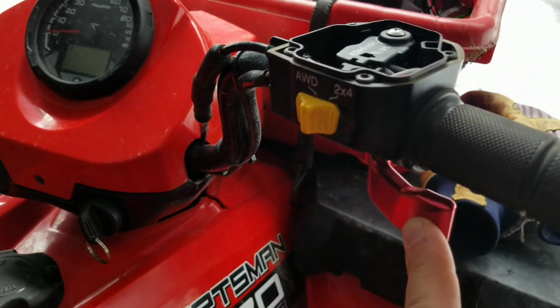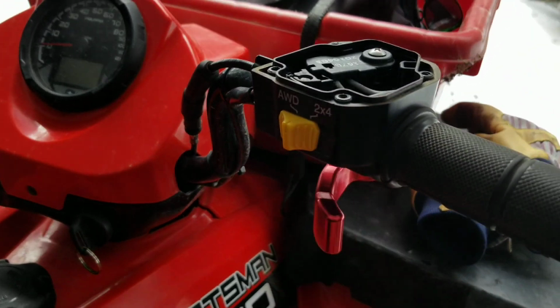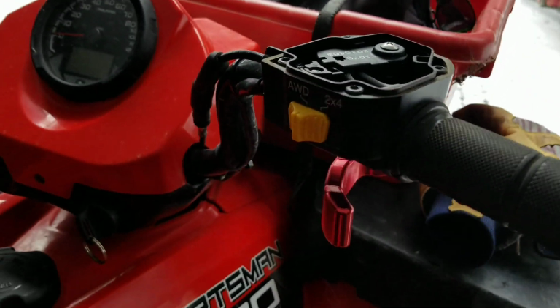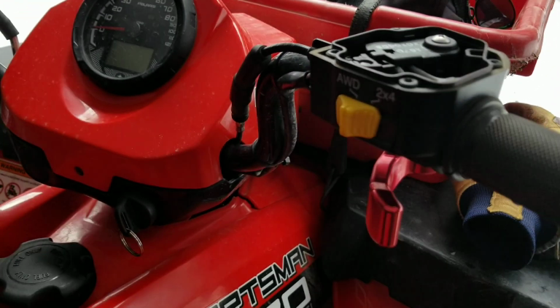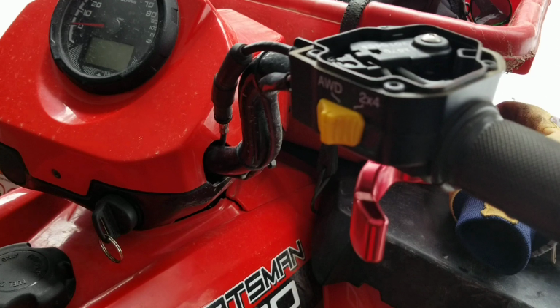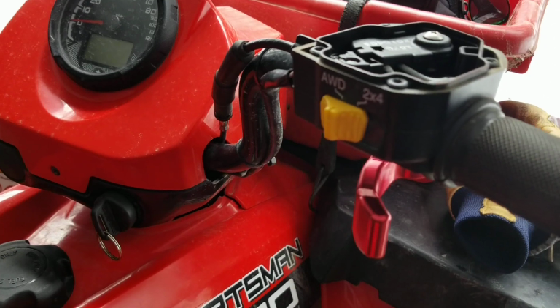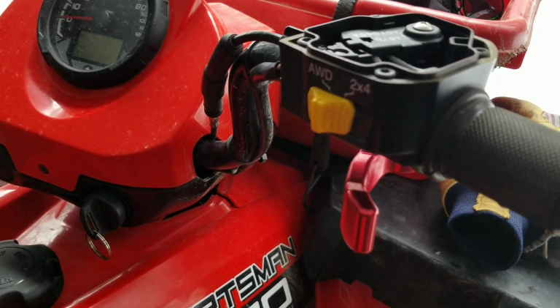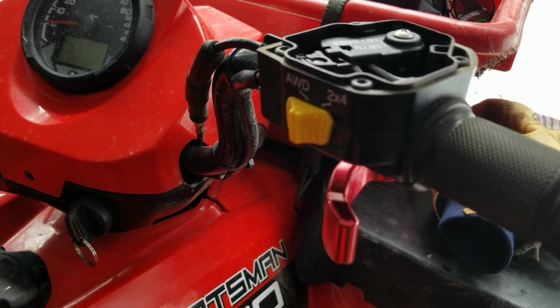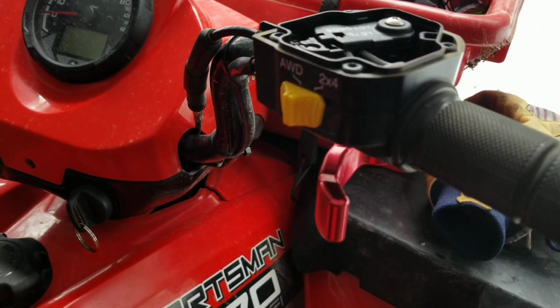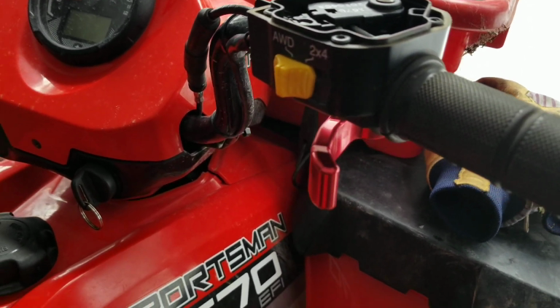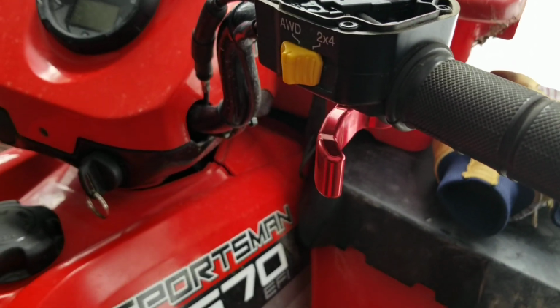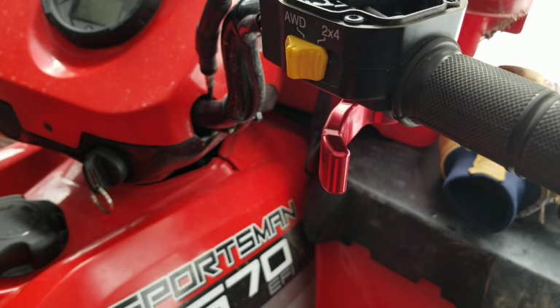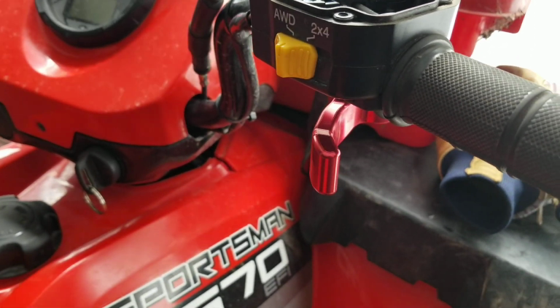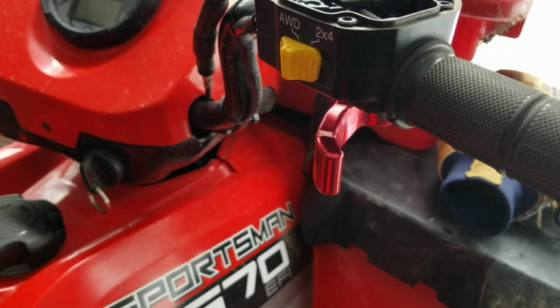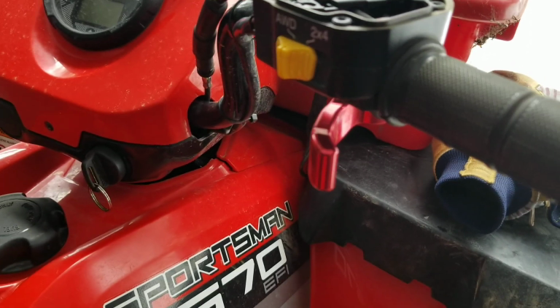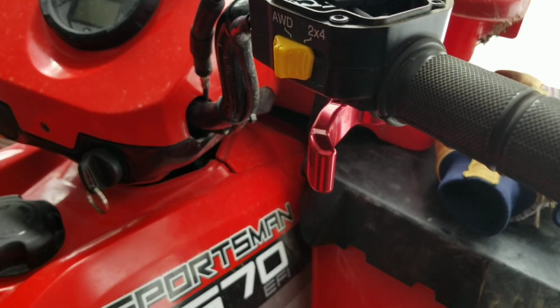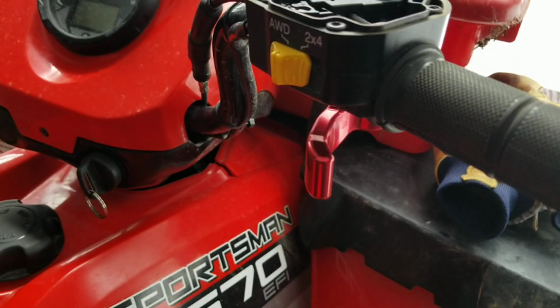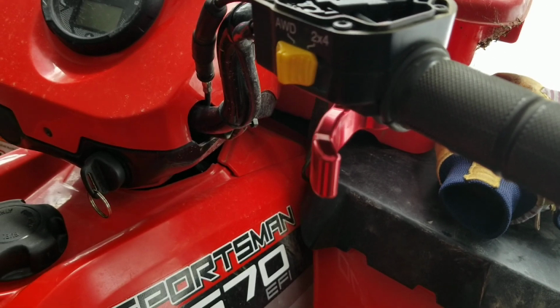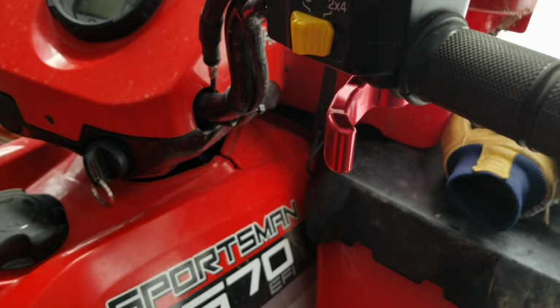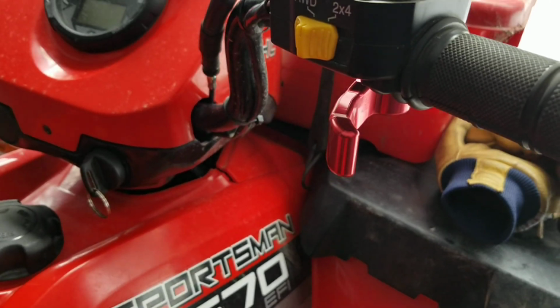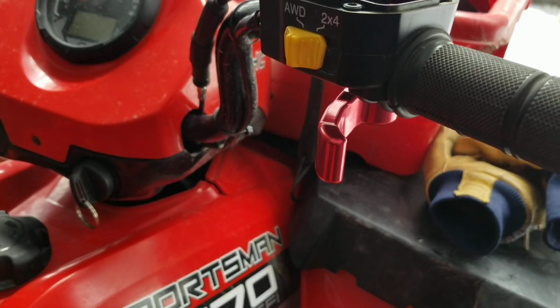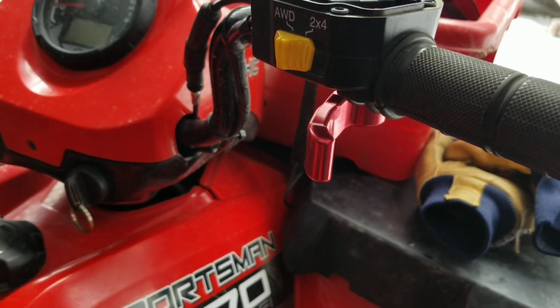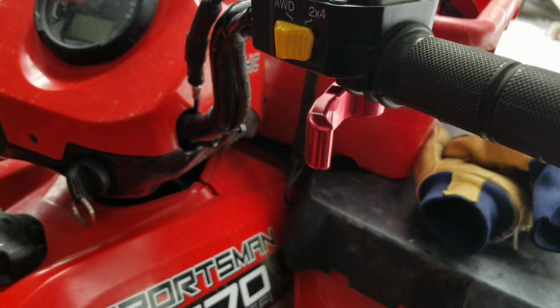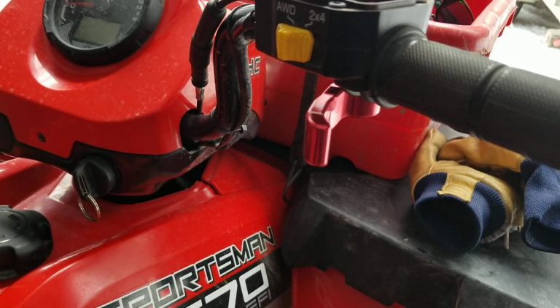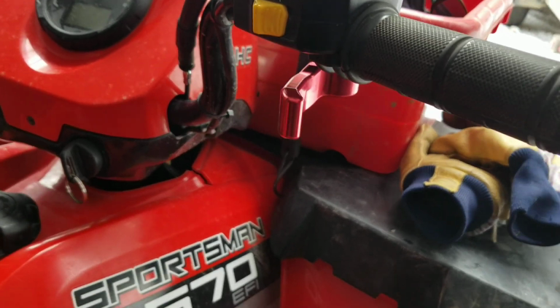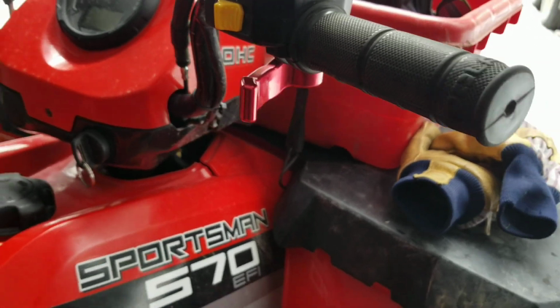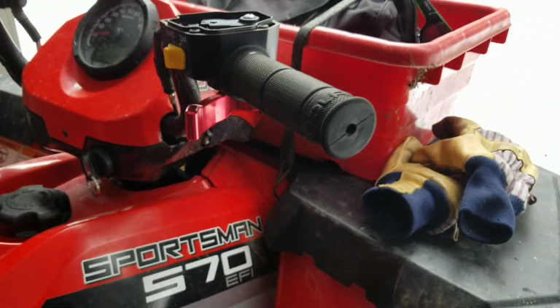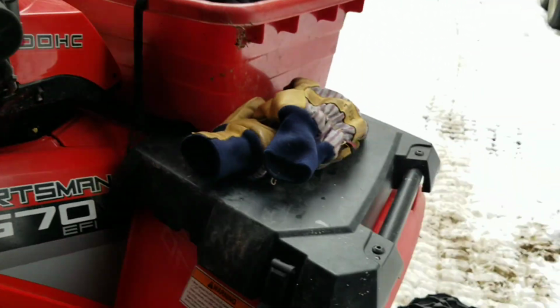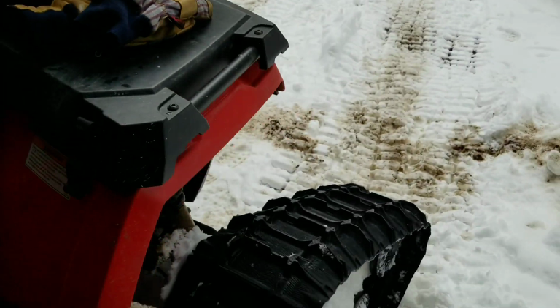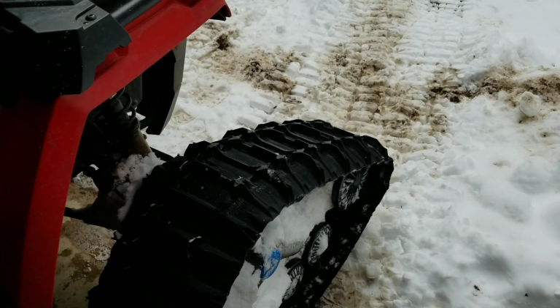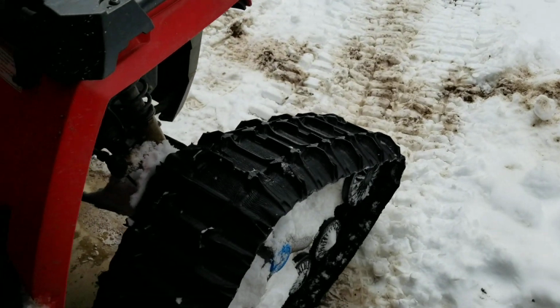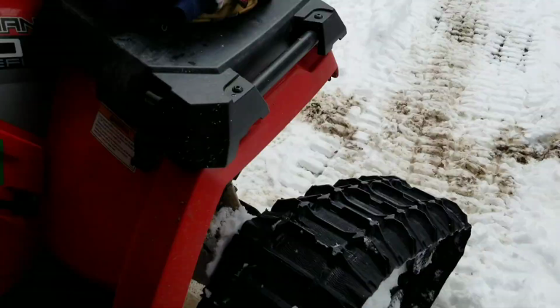Don't need to spend $150 at the dealership when you can just order the piece off Amazon. This is definitely one of the easiest things I've ever done as far as fixing anything — a hell of a lot easier than putting tracks on.